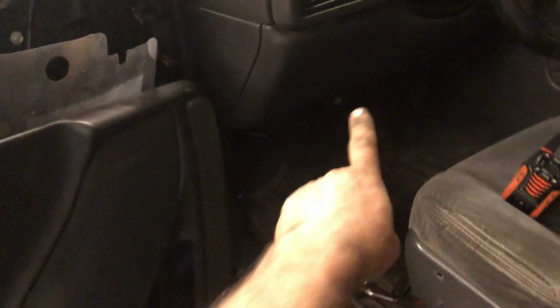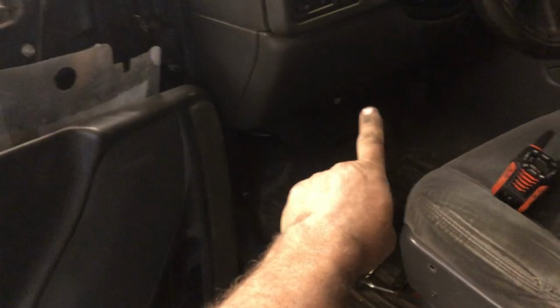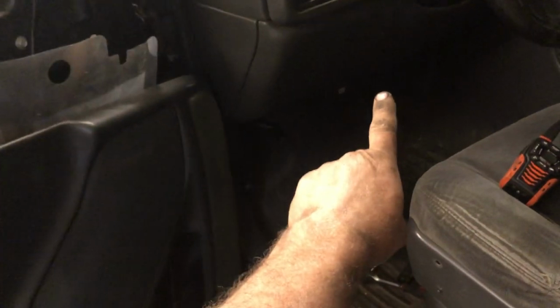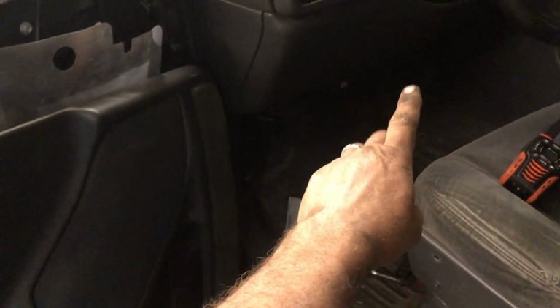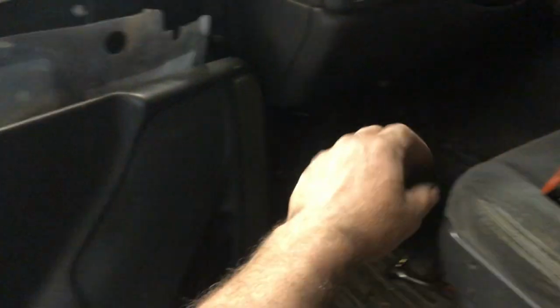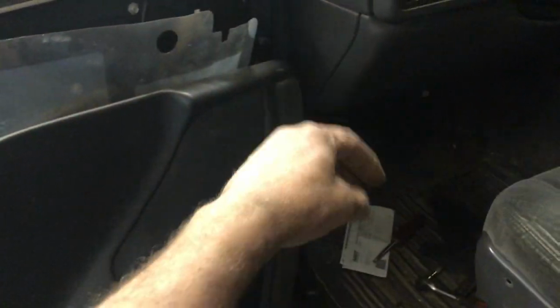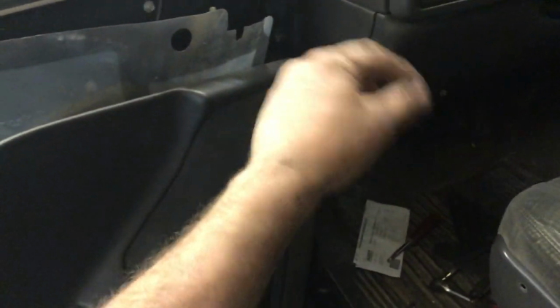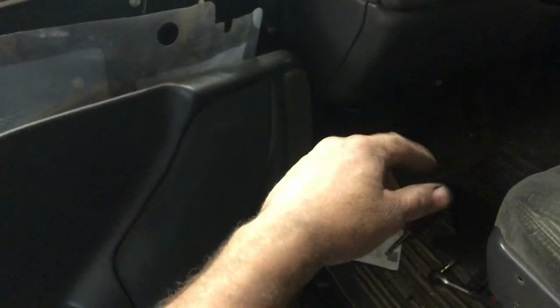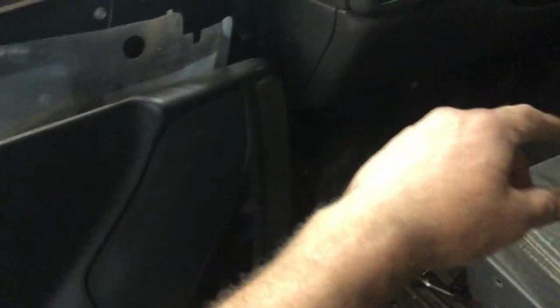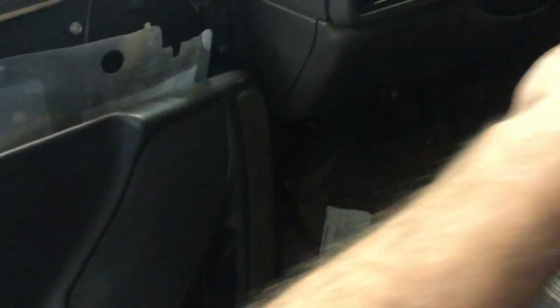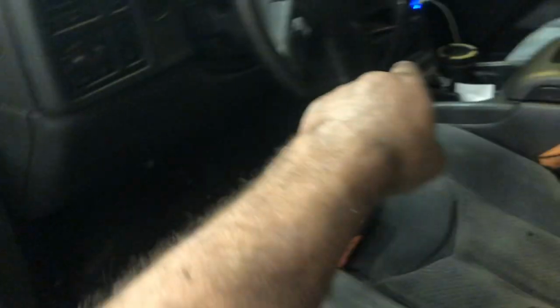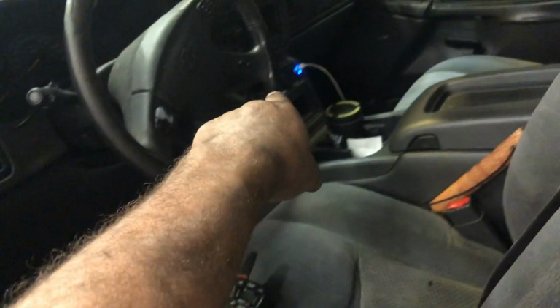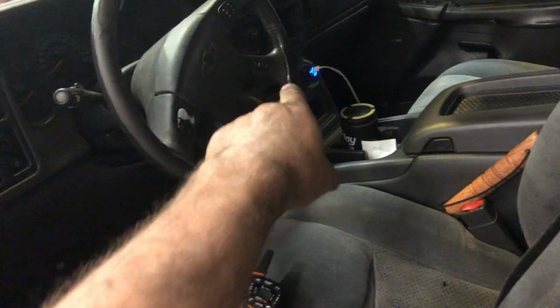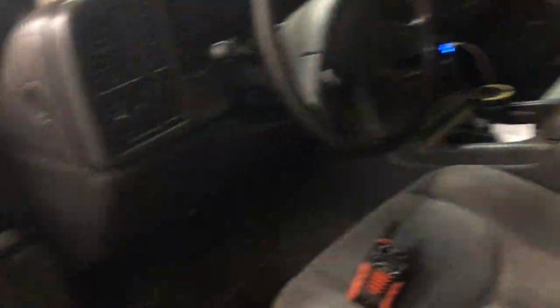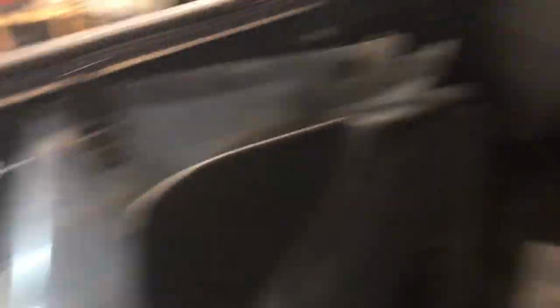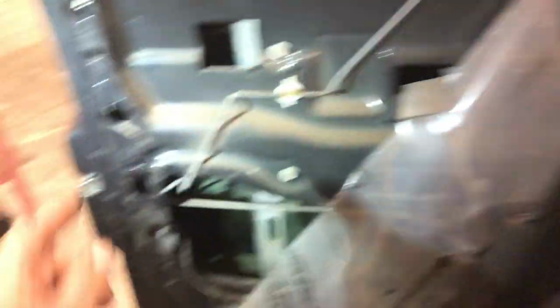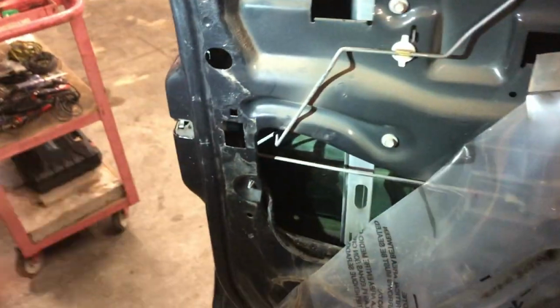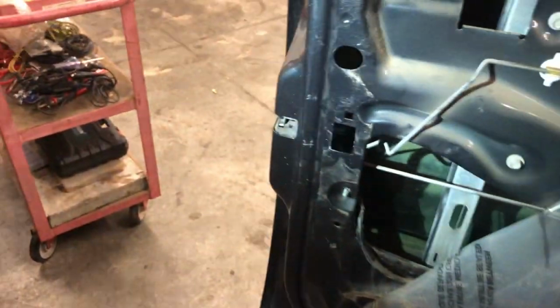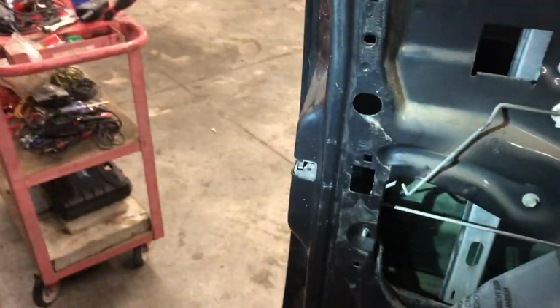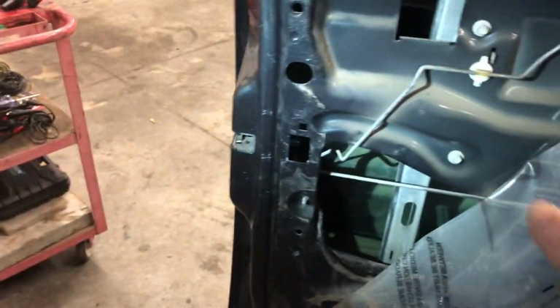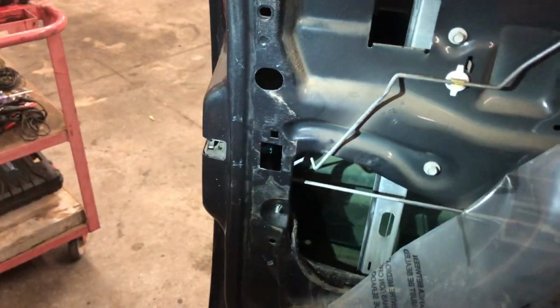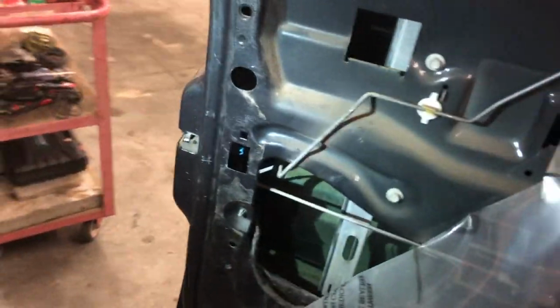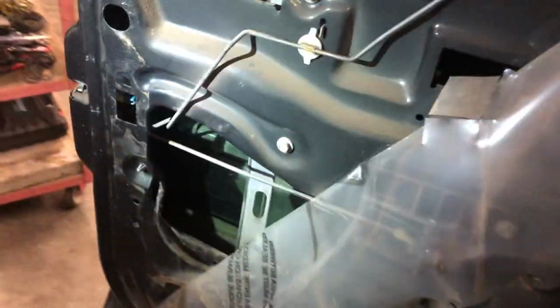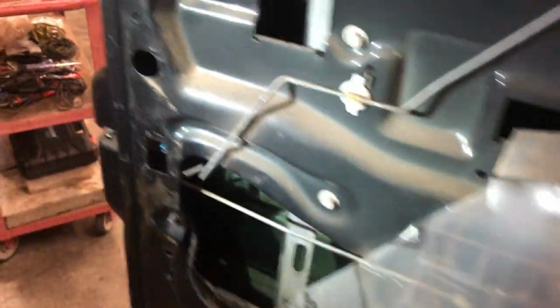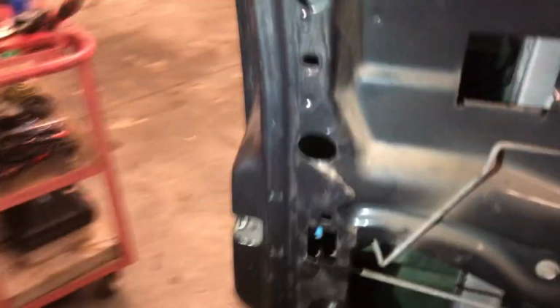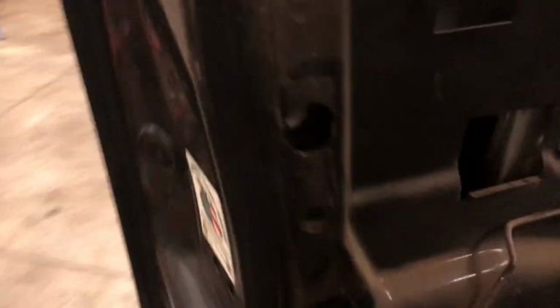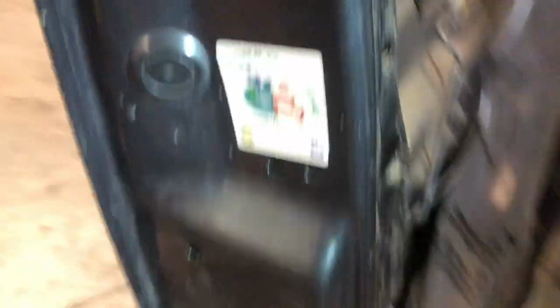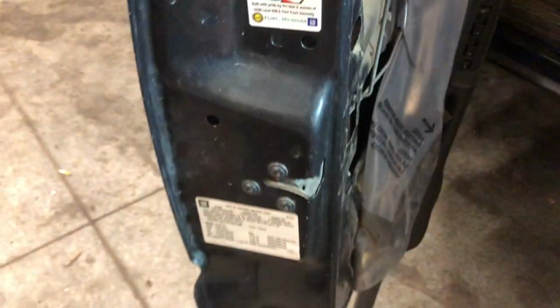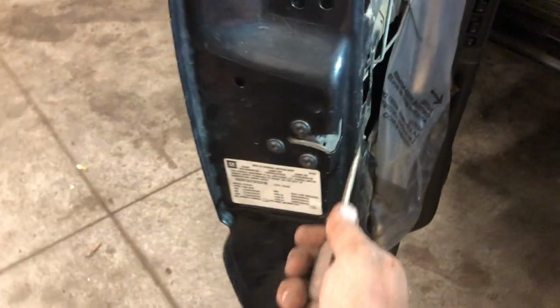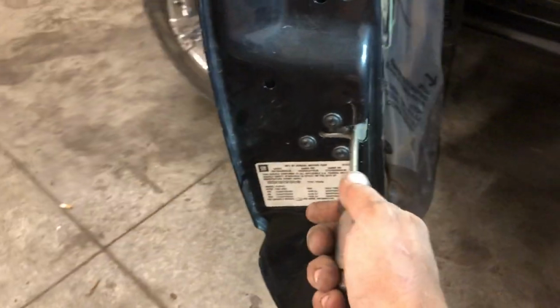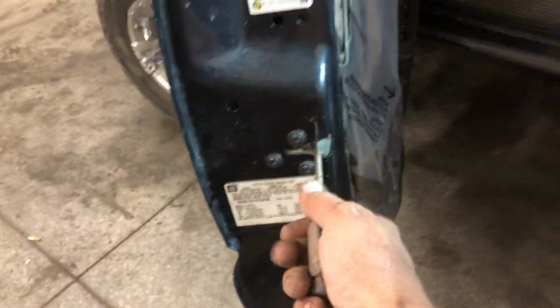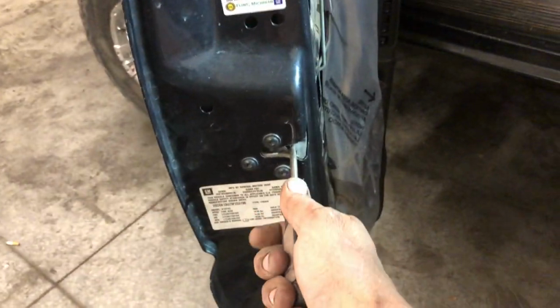Yes, there is a box up under the dash that you can cut. Yes, there is a spot behind the stereo. But just go to the door. The first thing I want to show you is grab a screwdriver as if you're locking the door and push it in.